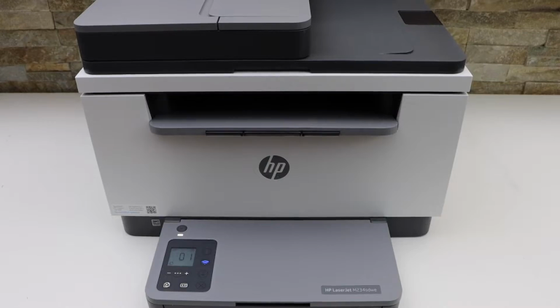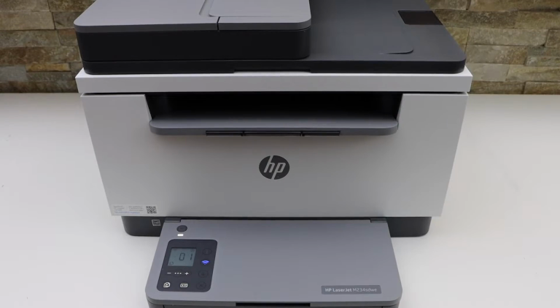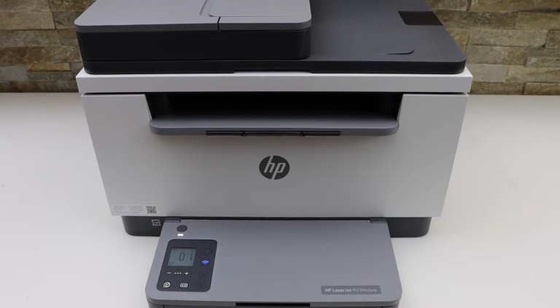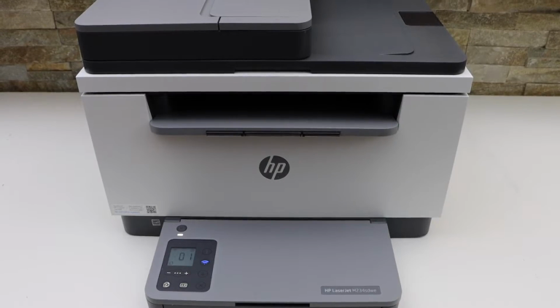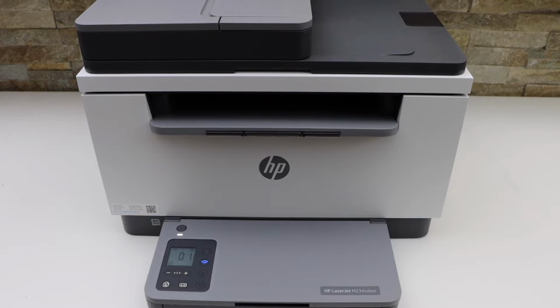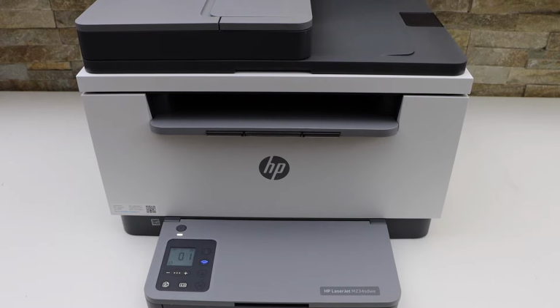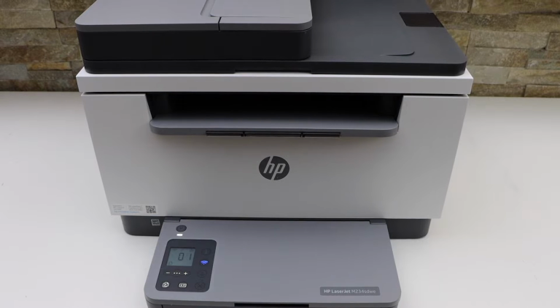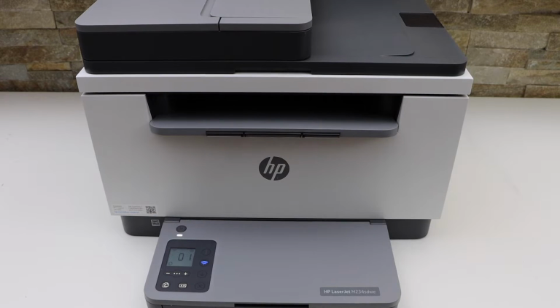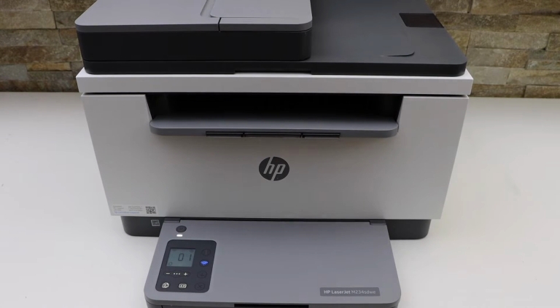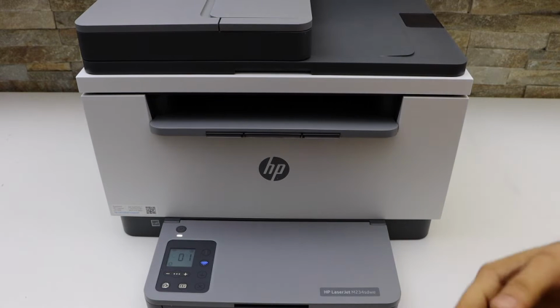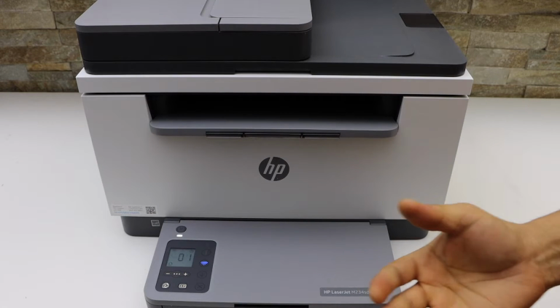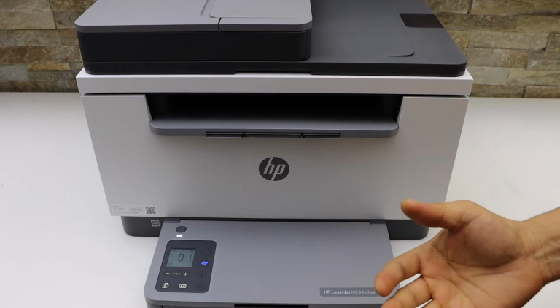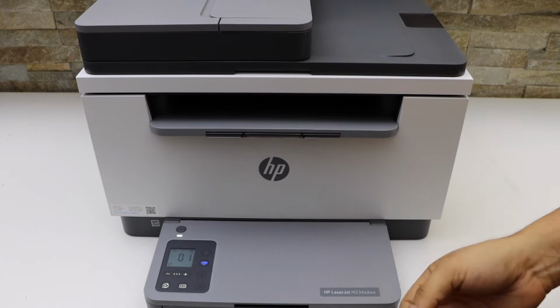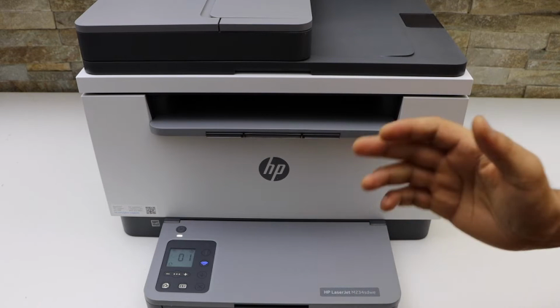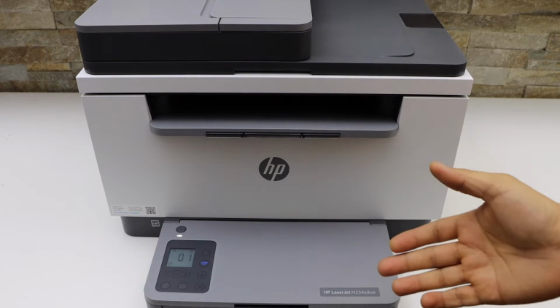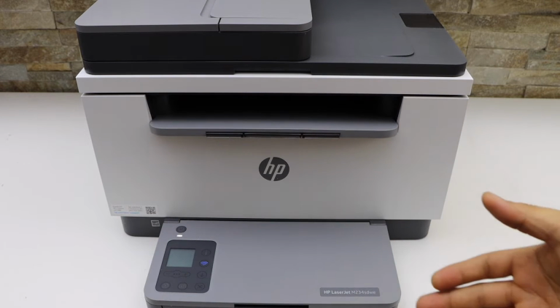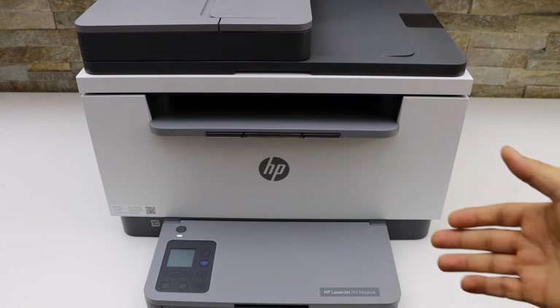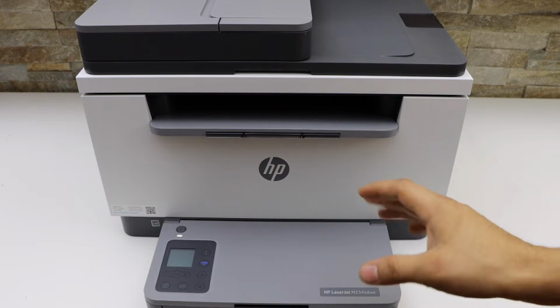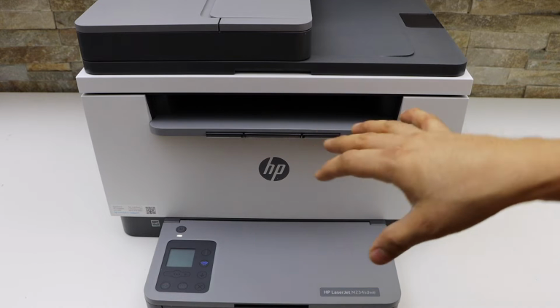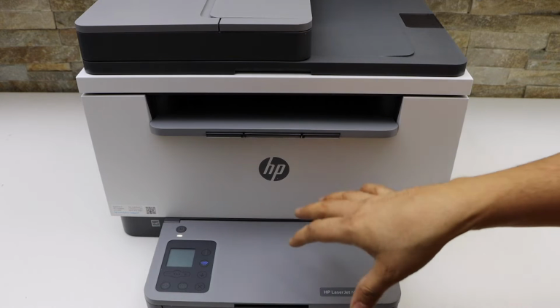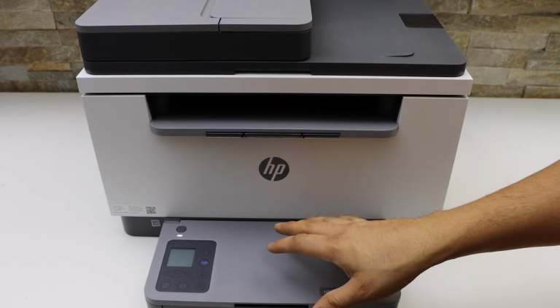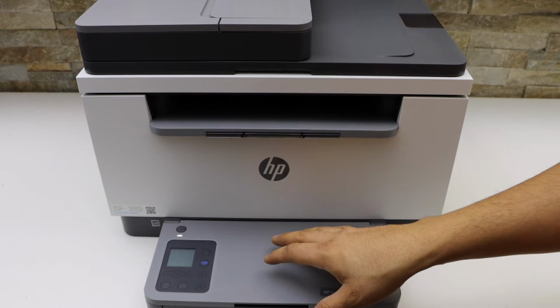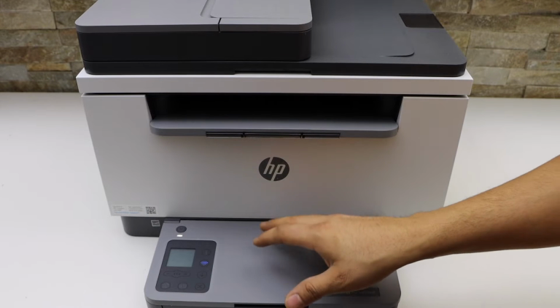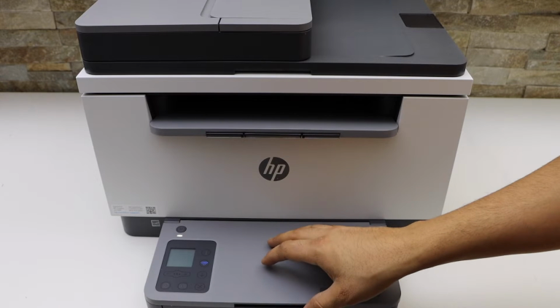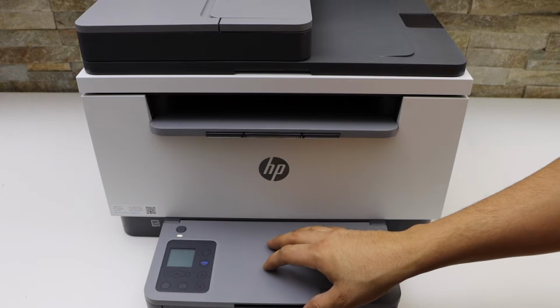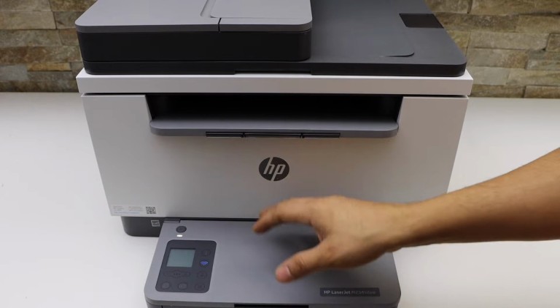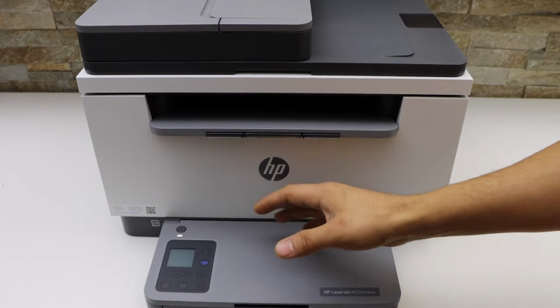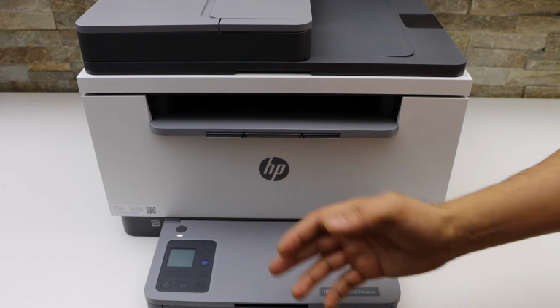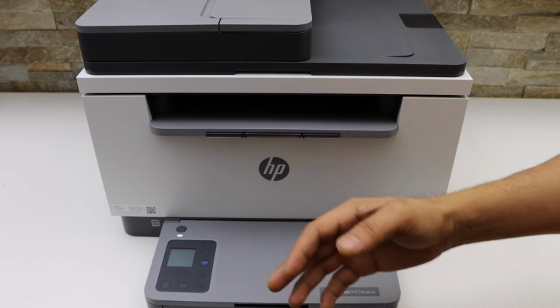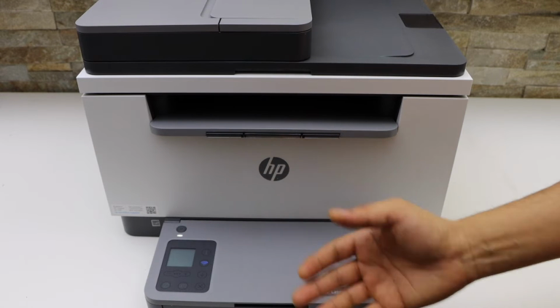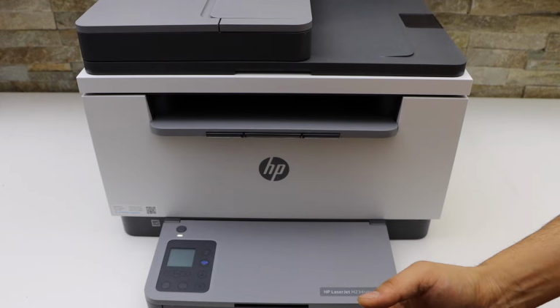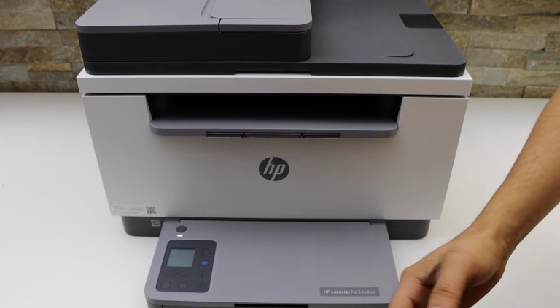In today's video I'm going to show you how to do the Wi-Fi Direct setup, that is a wireless setup using the inbuilt Wi-Fi of the printer to use it with any device for wireless printing and scanning.